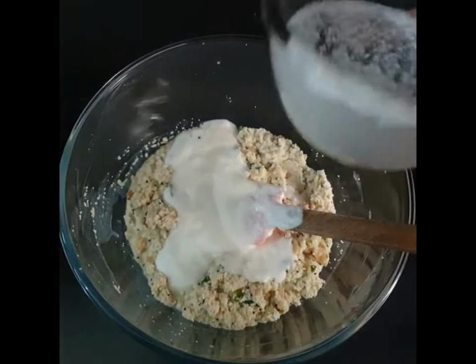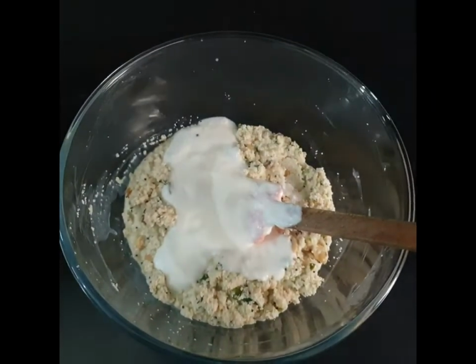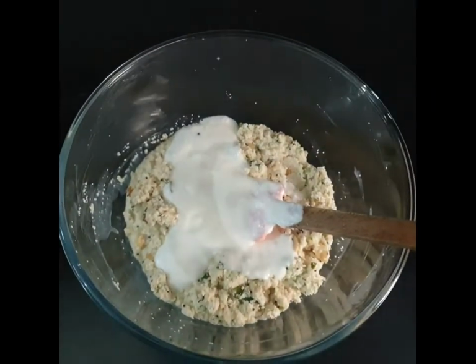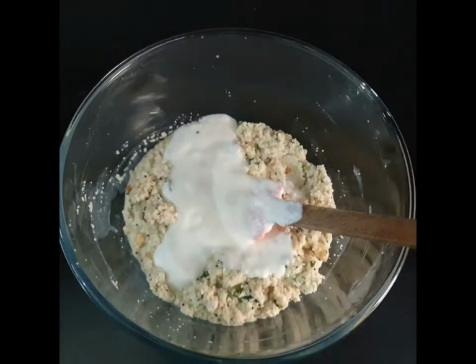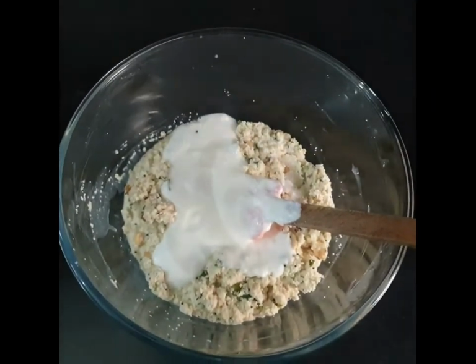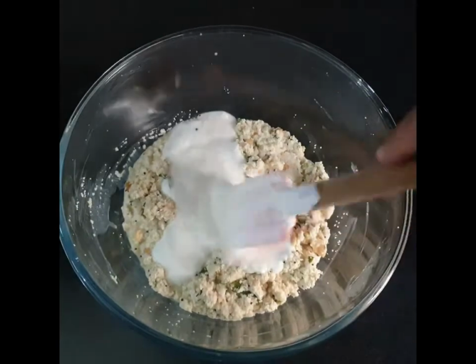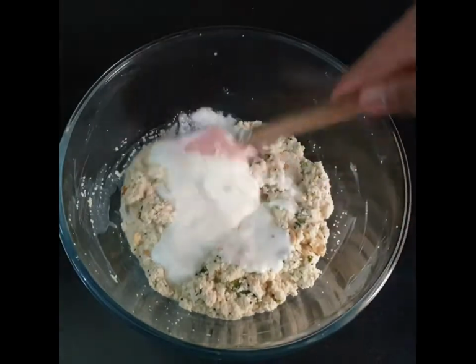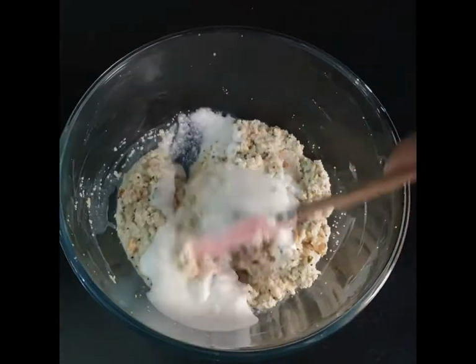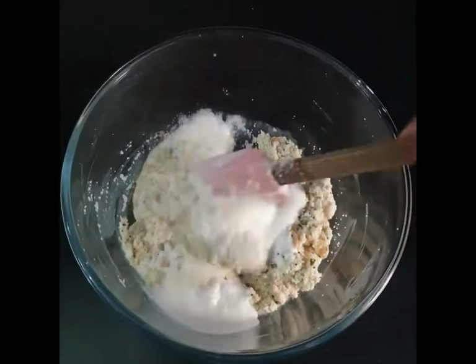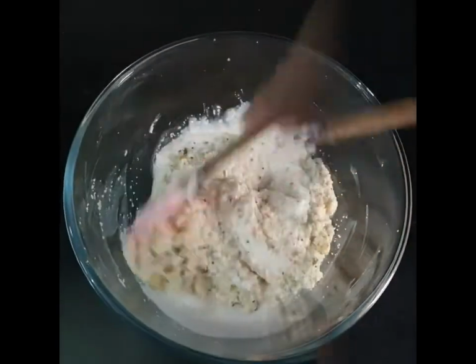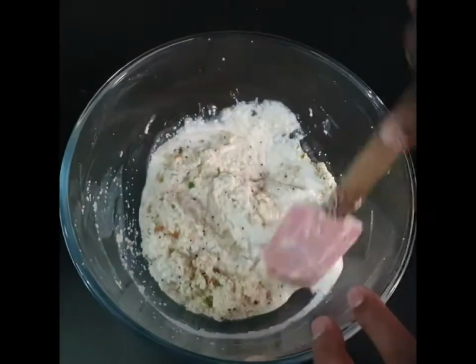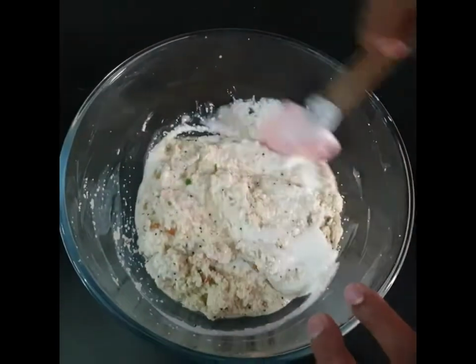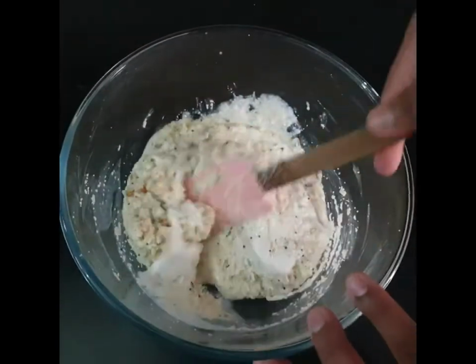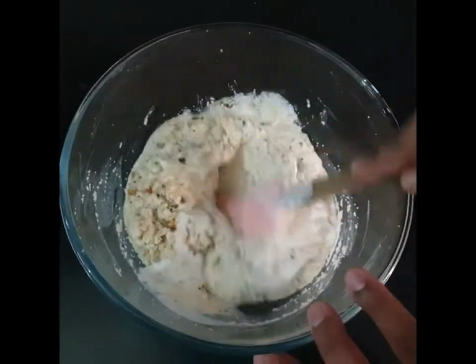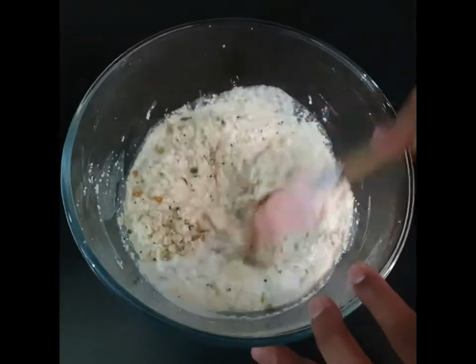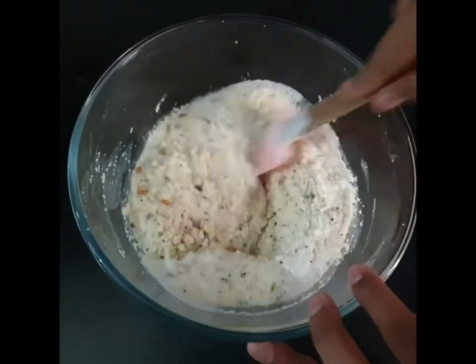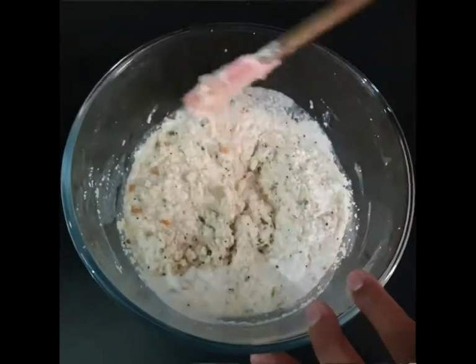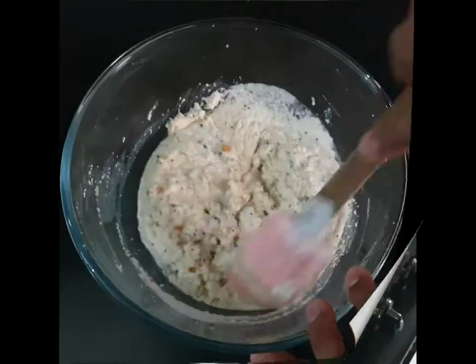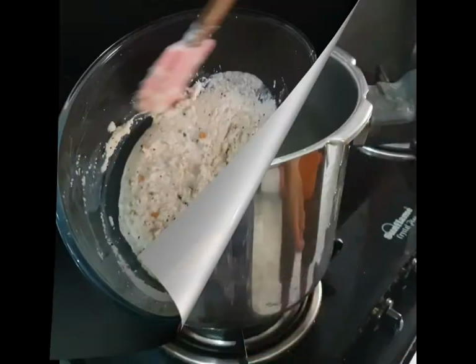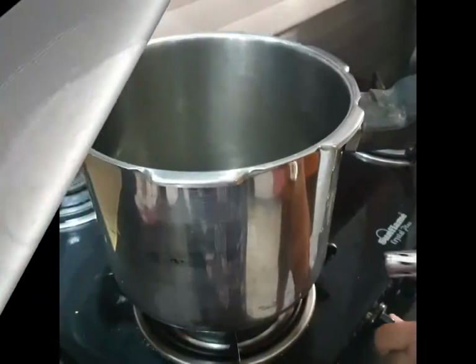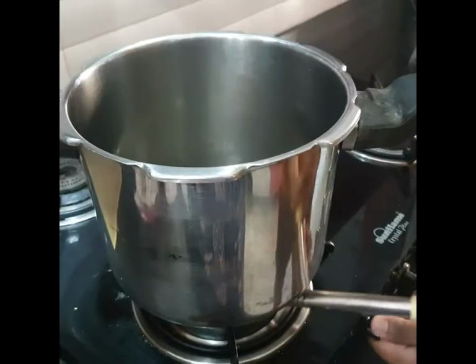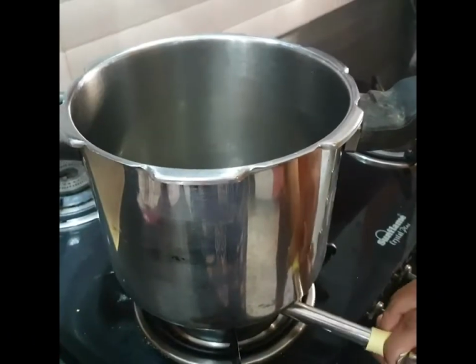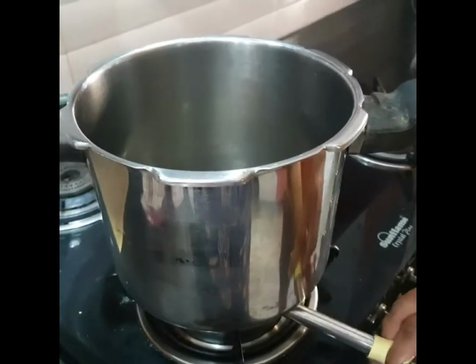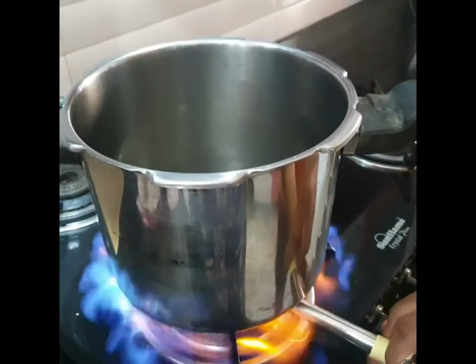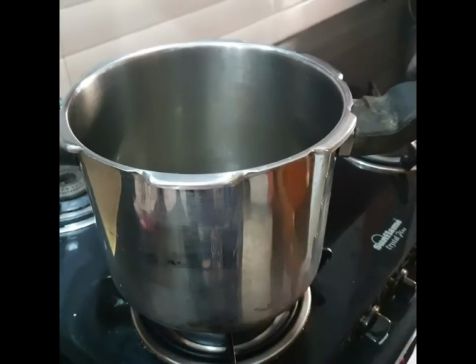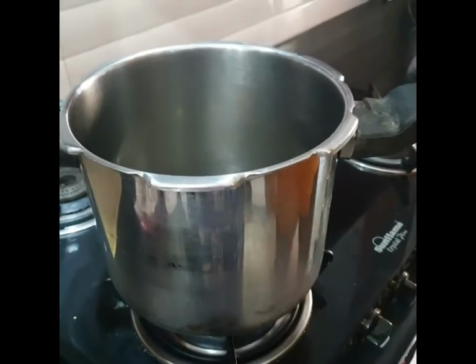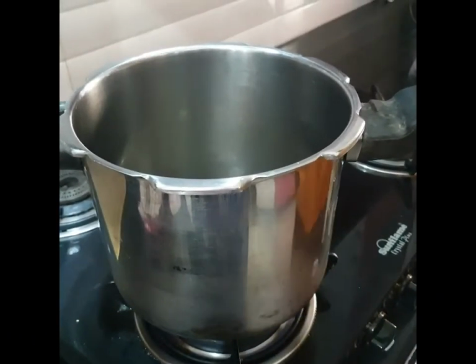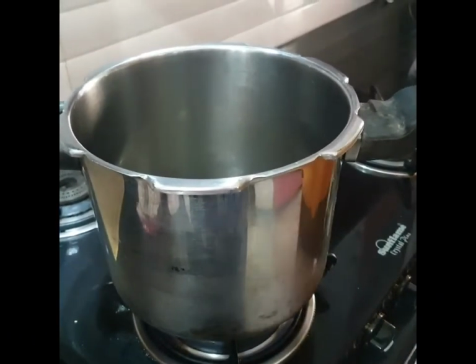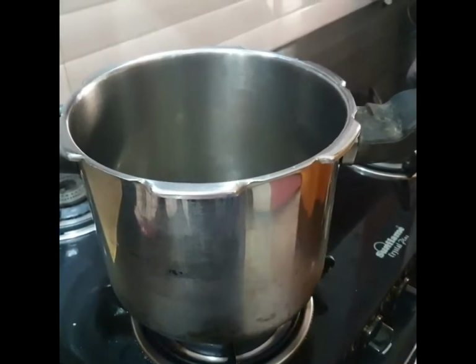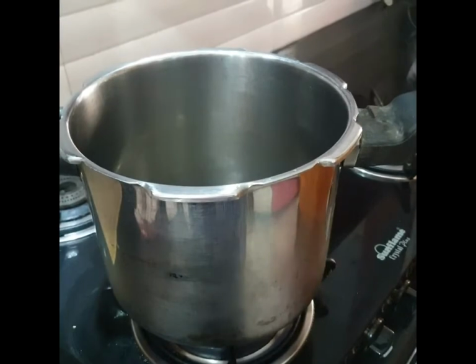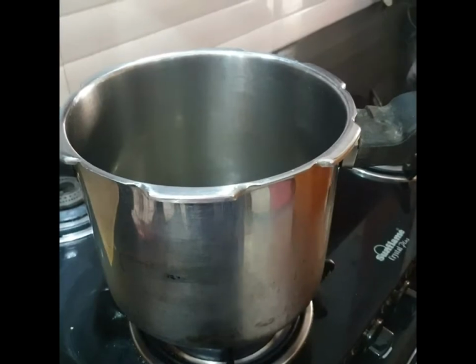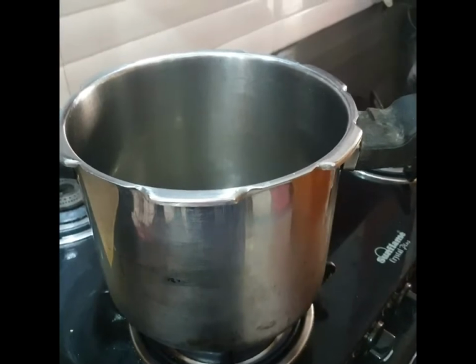Then you can mix it properly and start the next process. We have a cooker and we will use the flame because we will steam the idli.